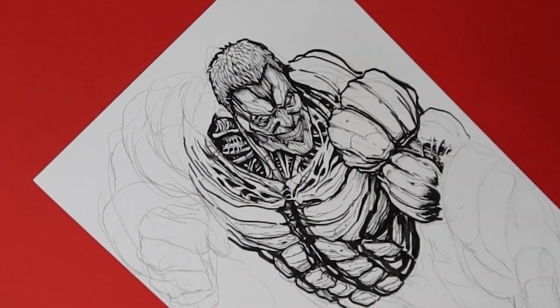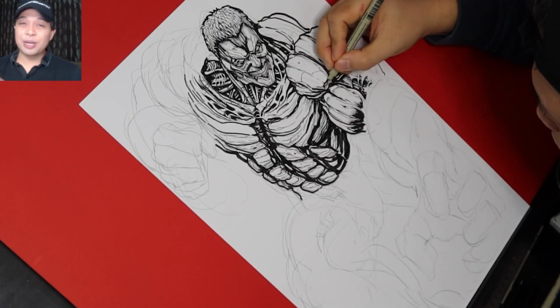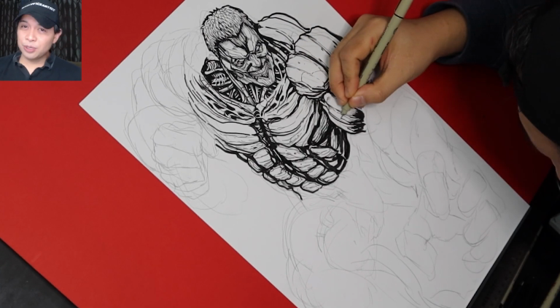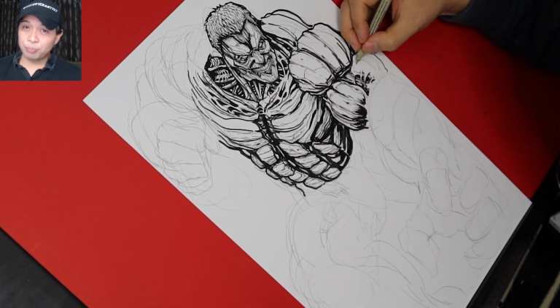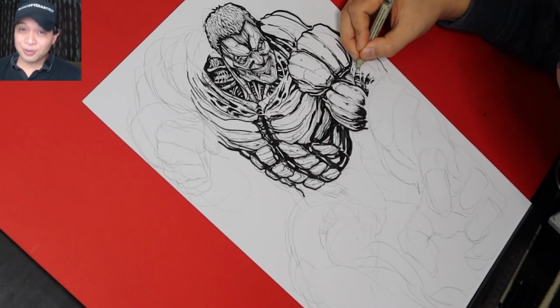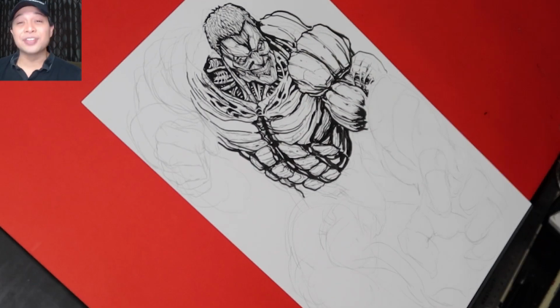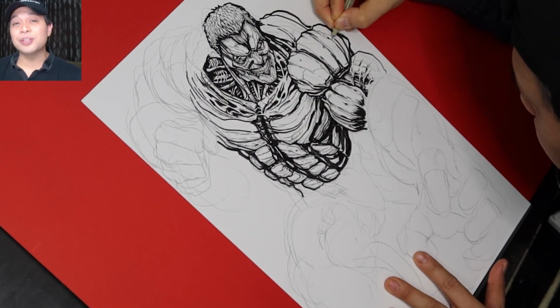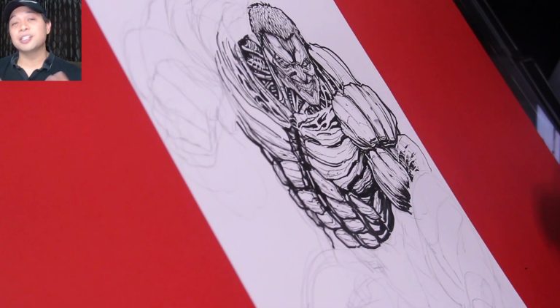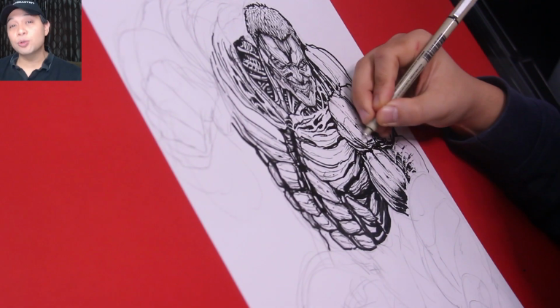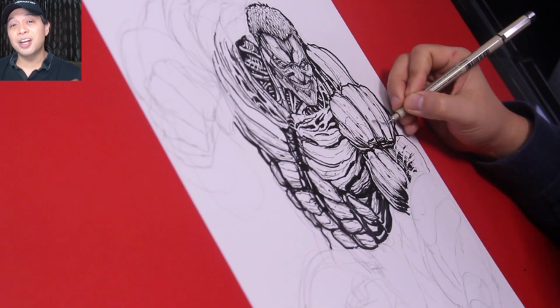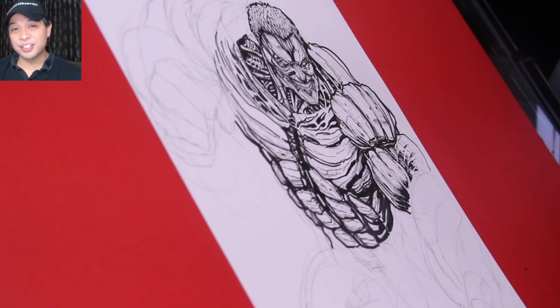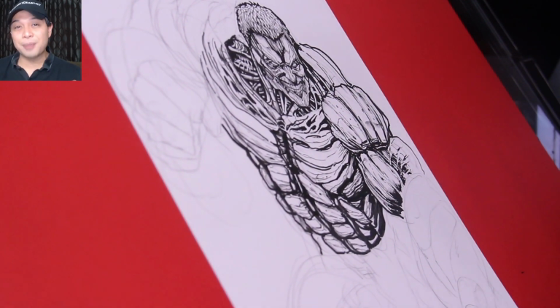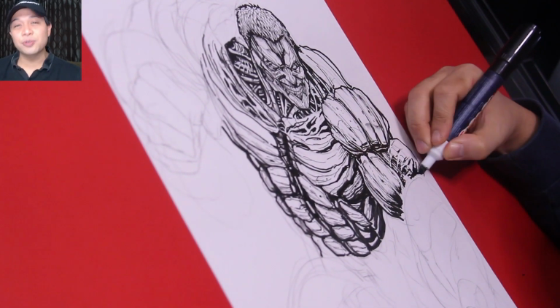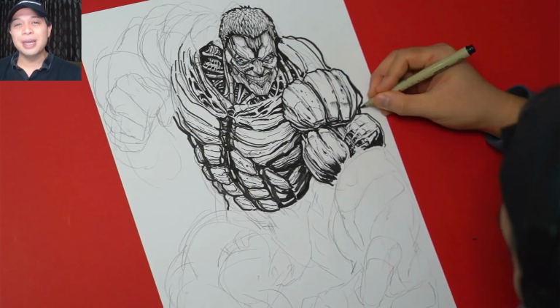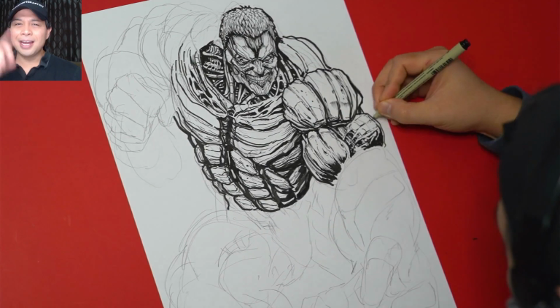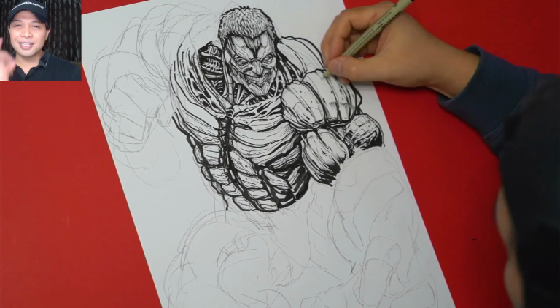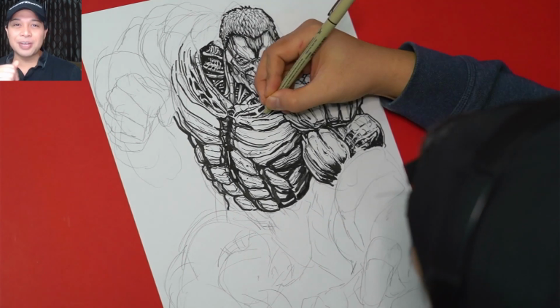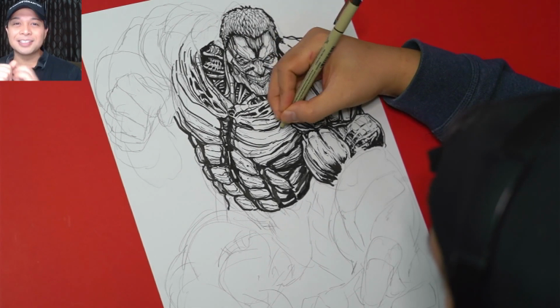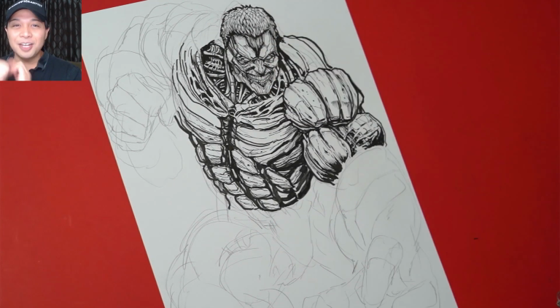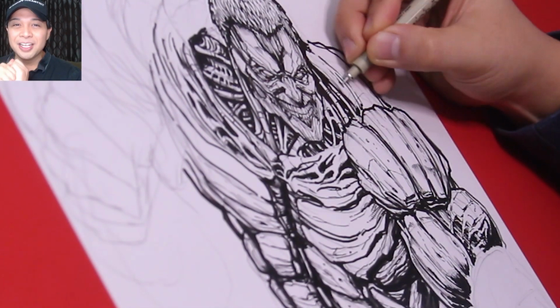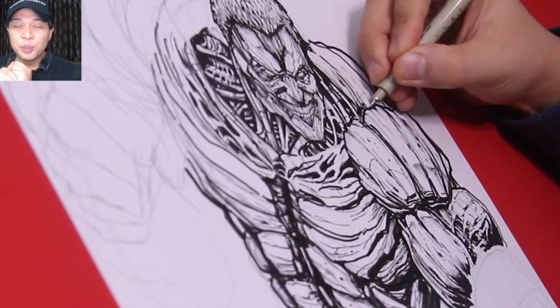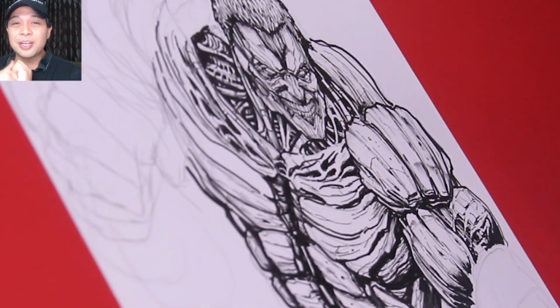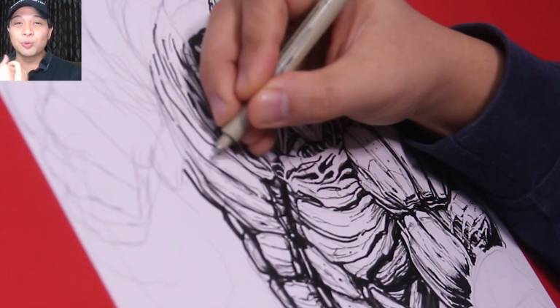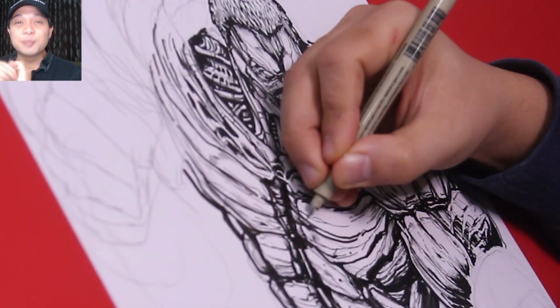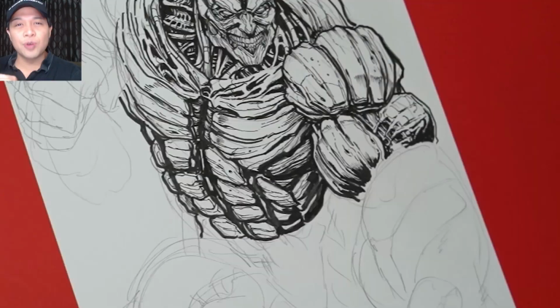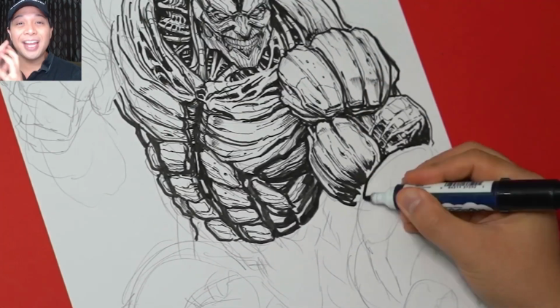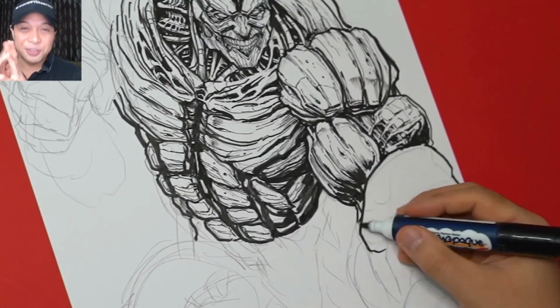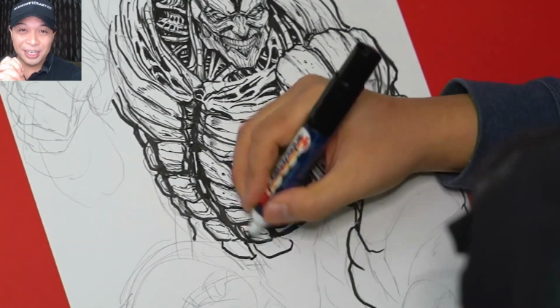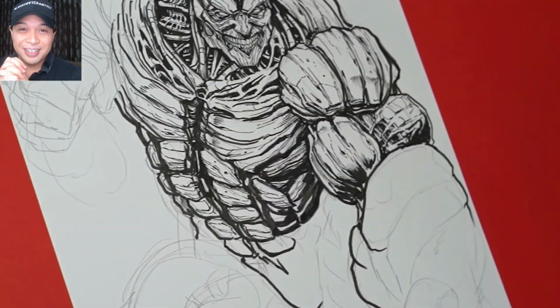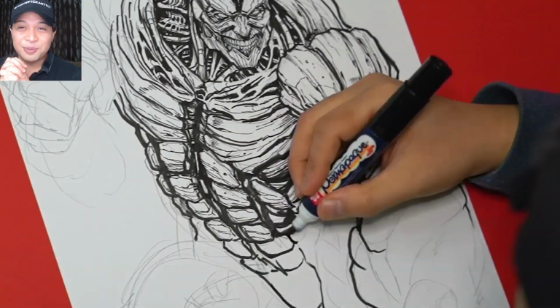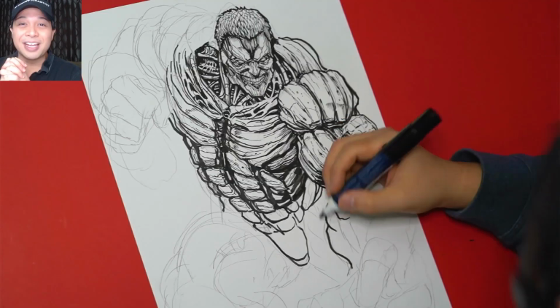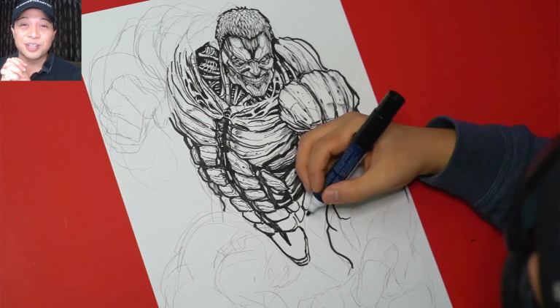When I was doing a work in progress of this image, I actually posted it on Instagram and YouTube. I asked you guys to tell me who this character was, but wrong answers only. And these were some of the answers I got.